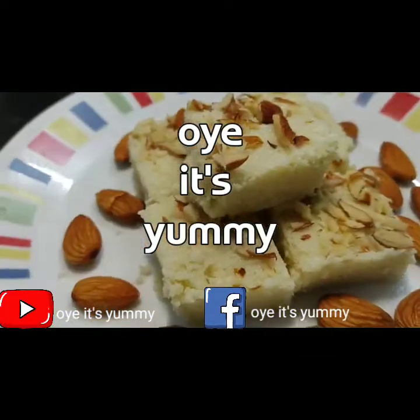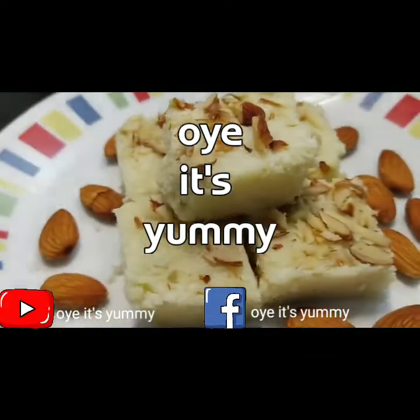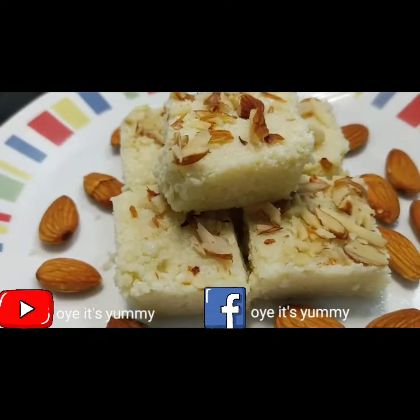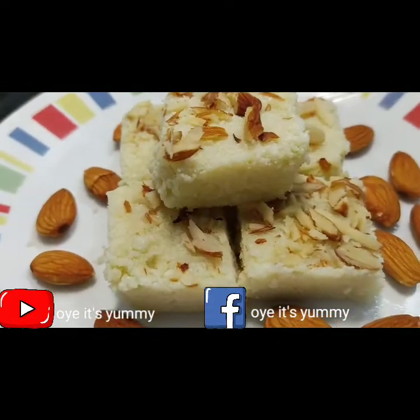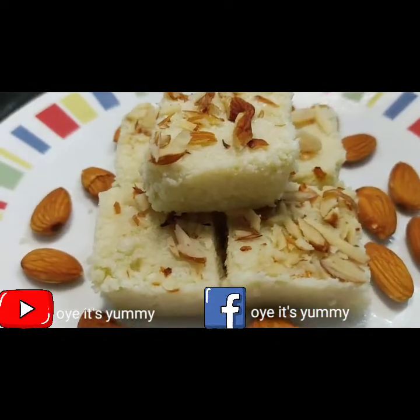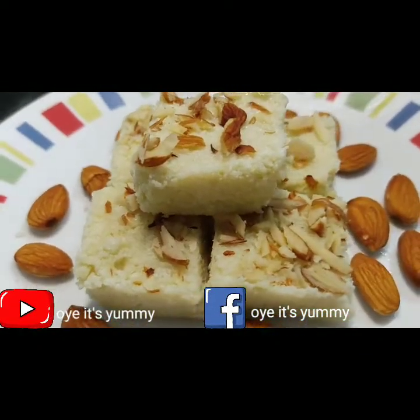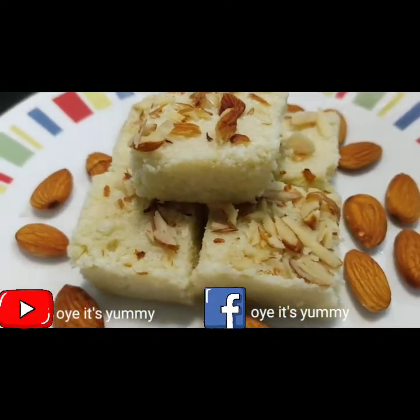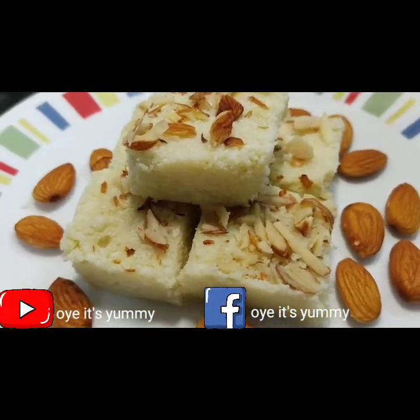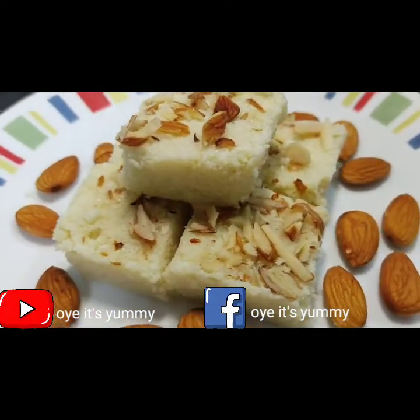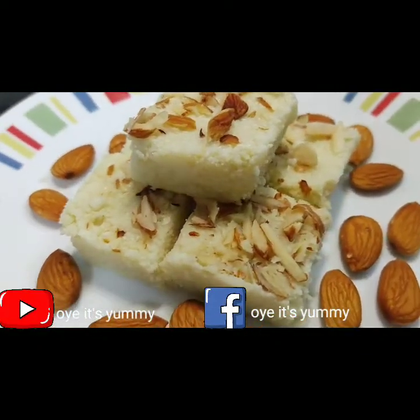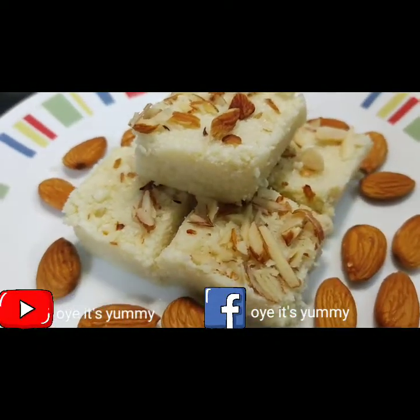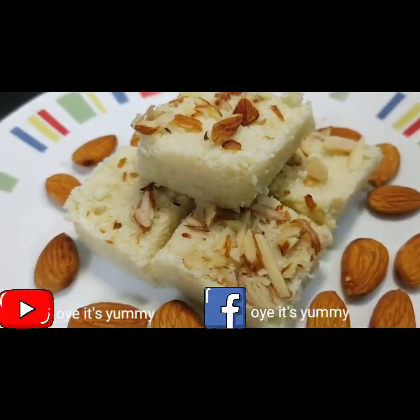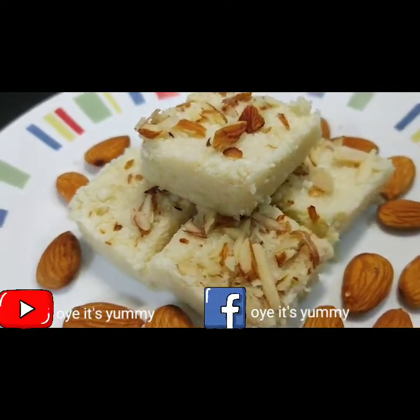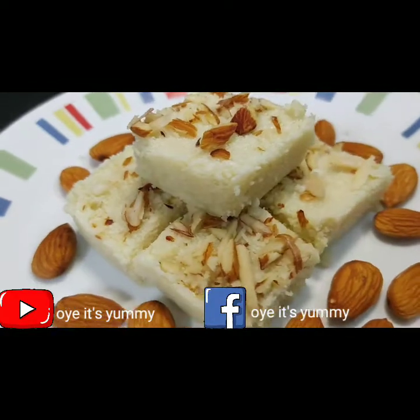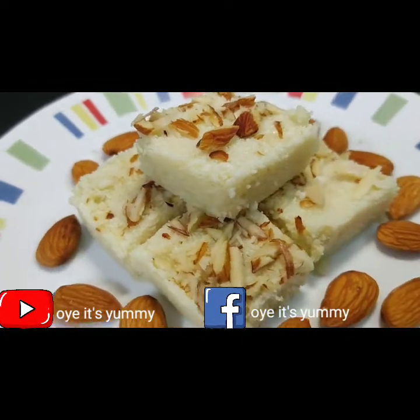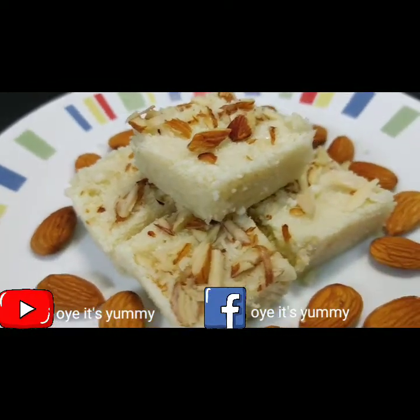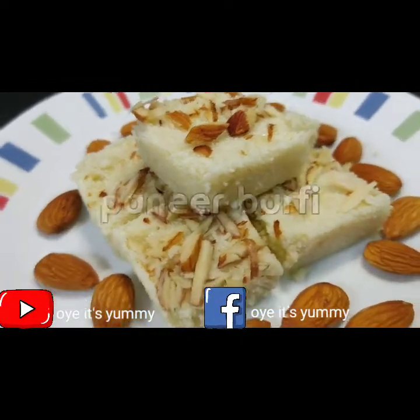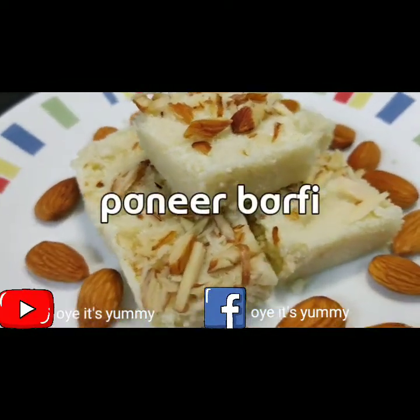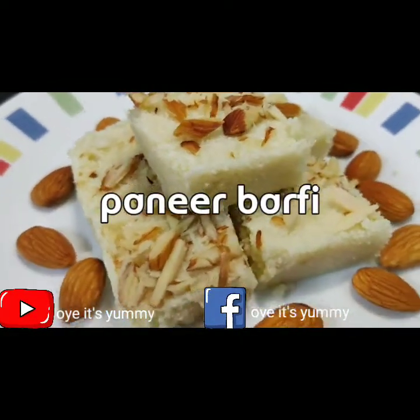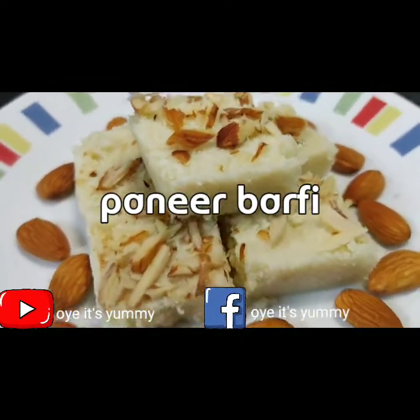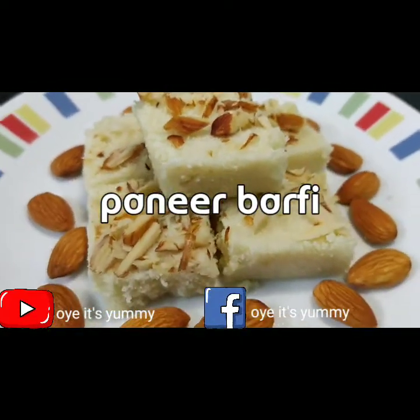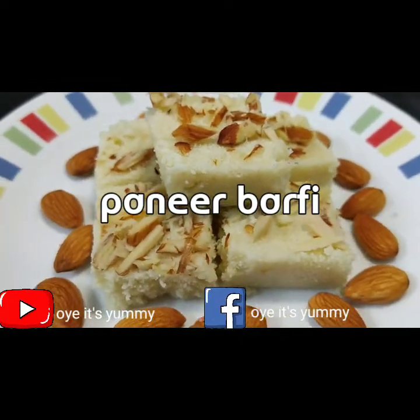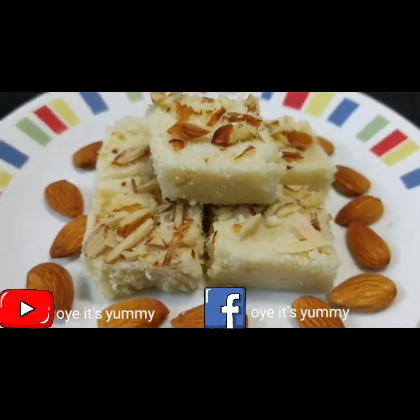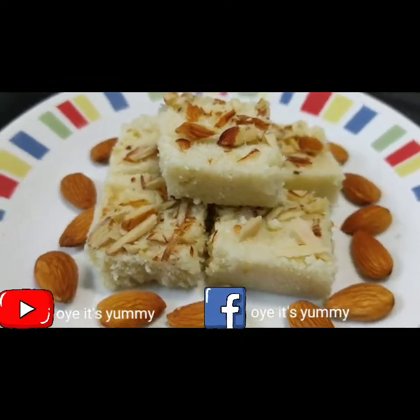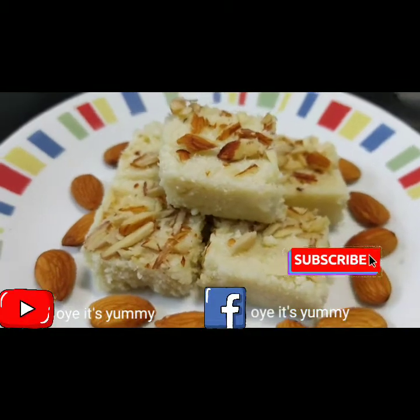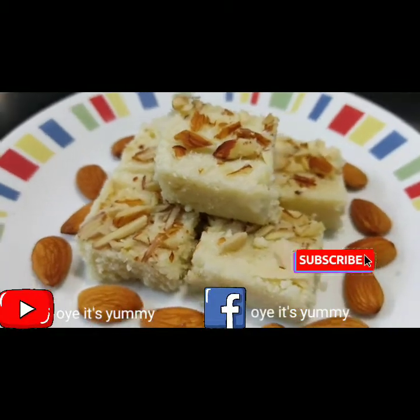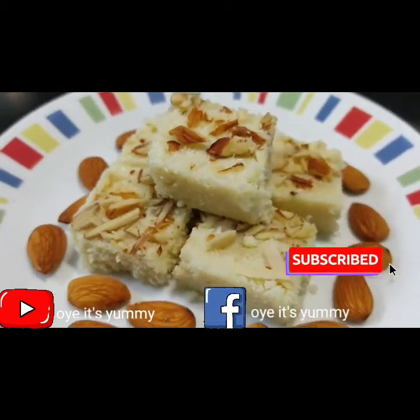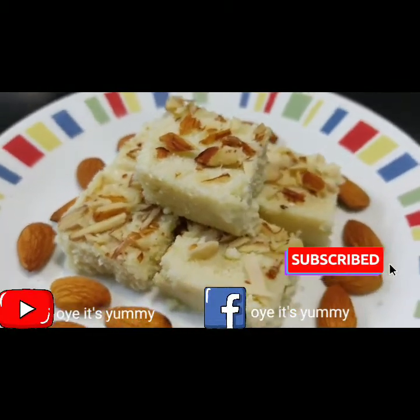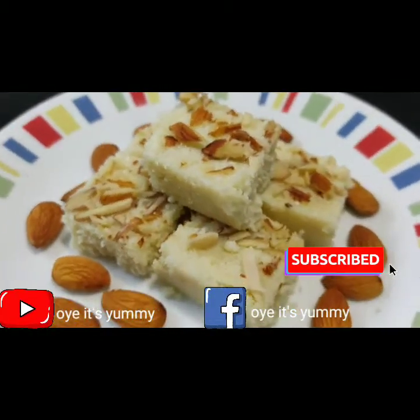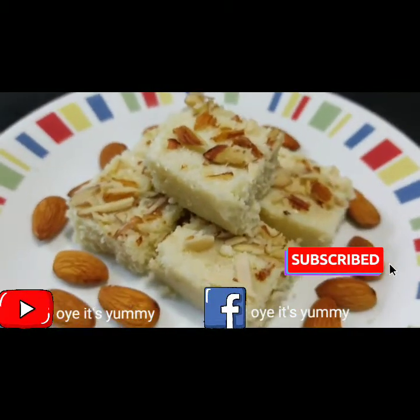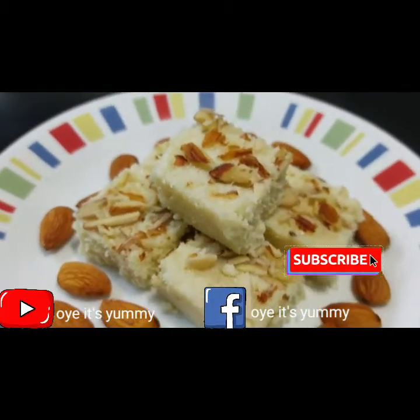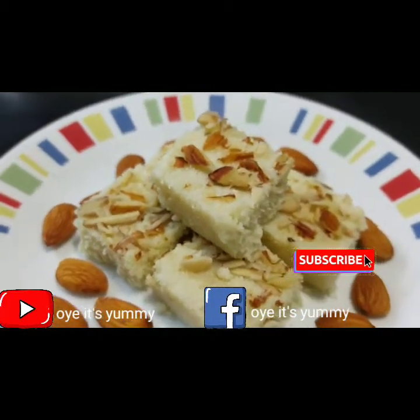Welcome to my channel Oye it's Yummy Friends. Today we are going to make a paneer barfi. This is made with paneer — if you know the recipe, we should make it in the video.